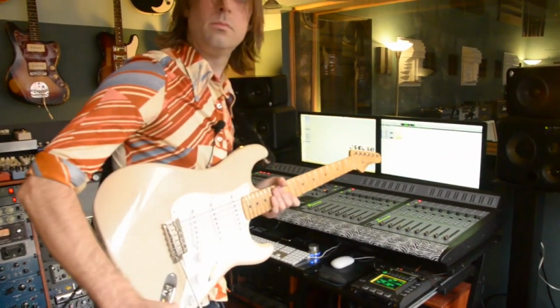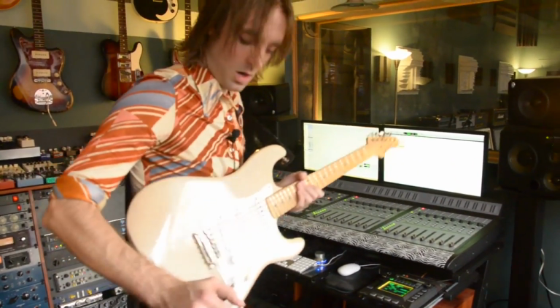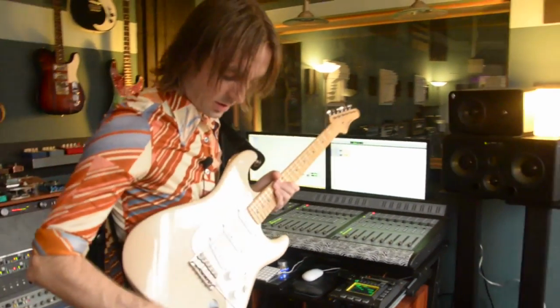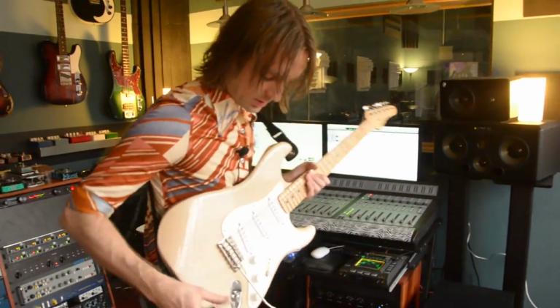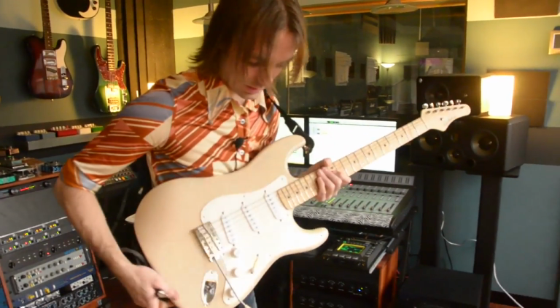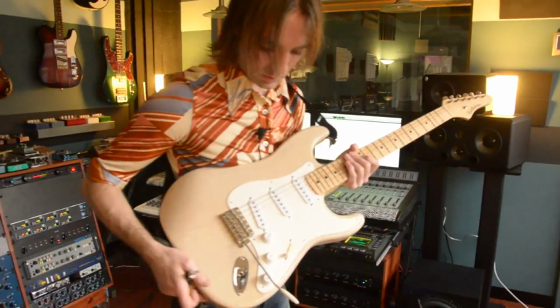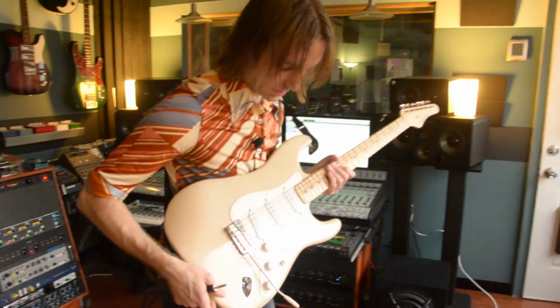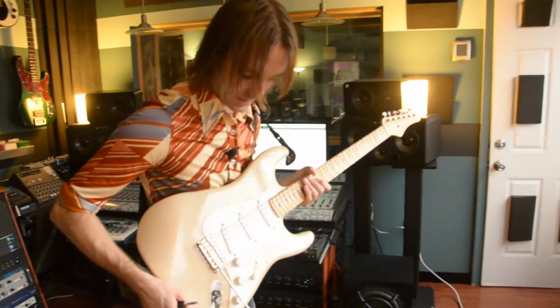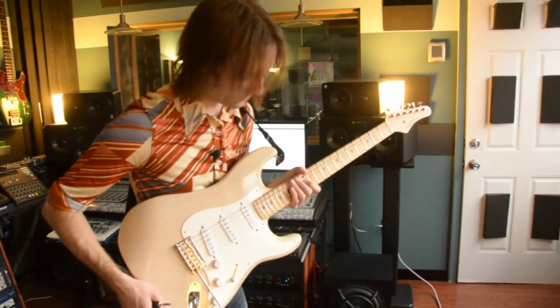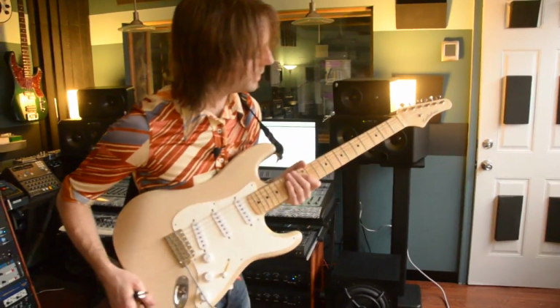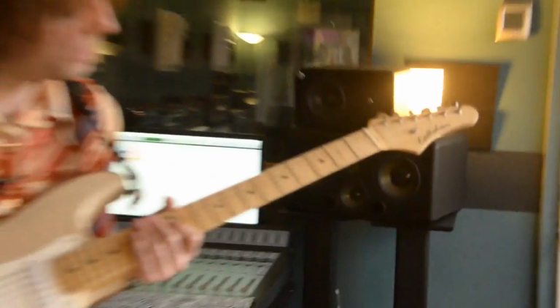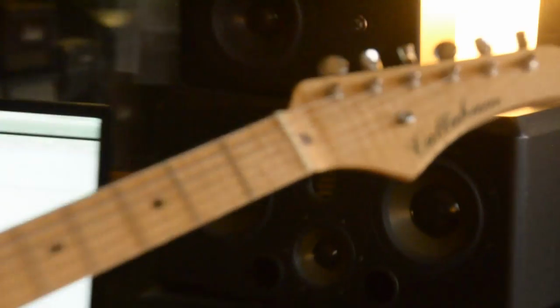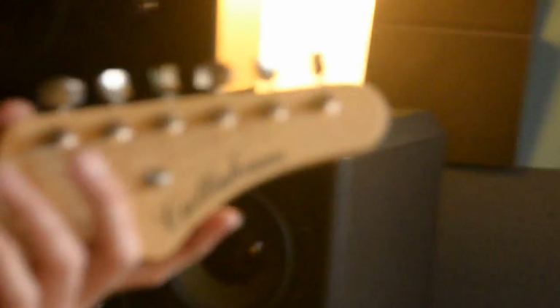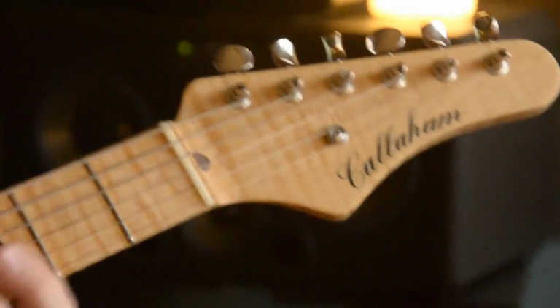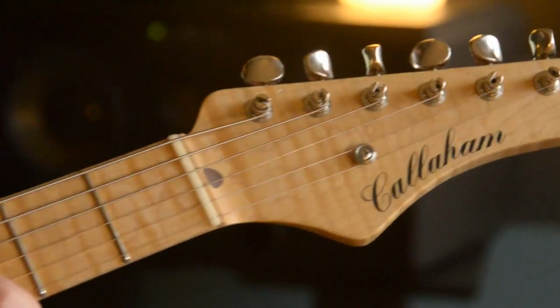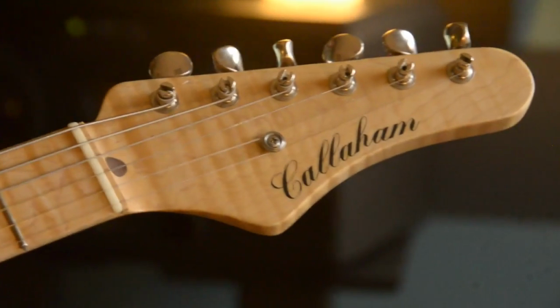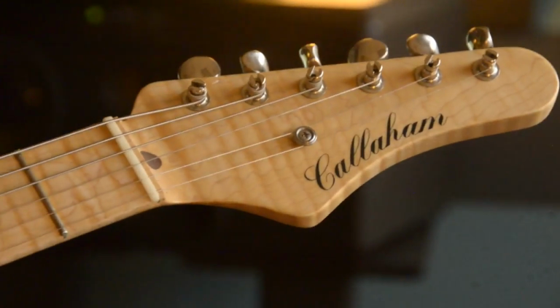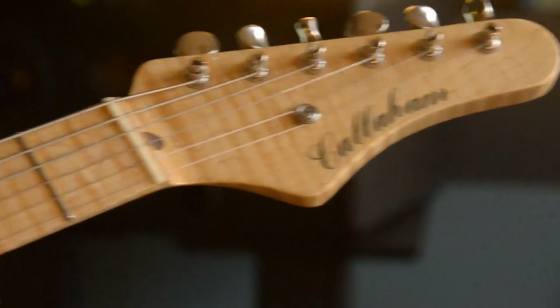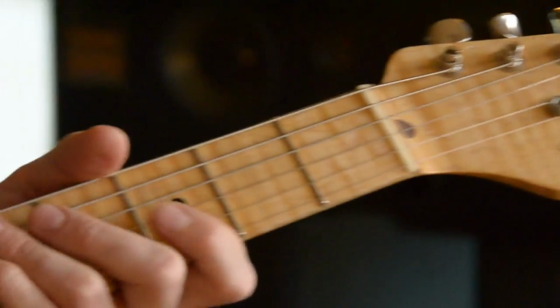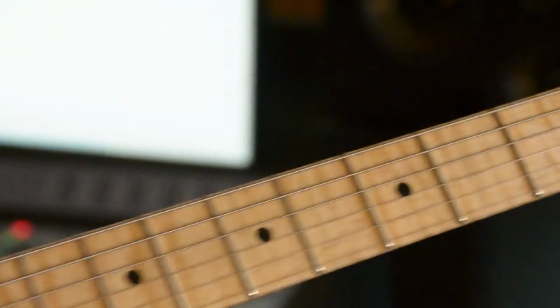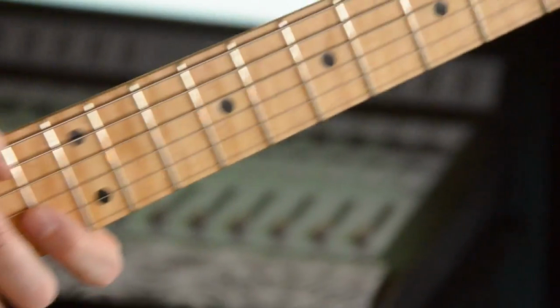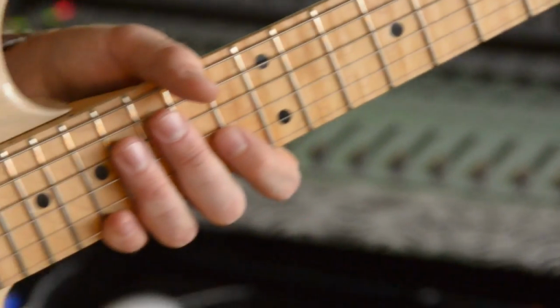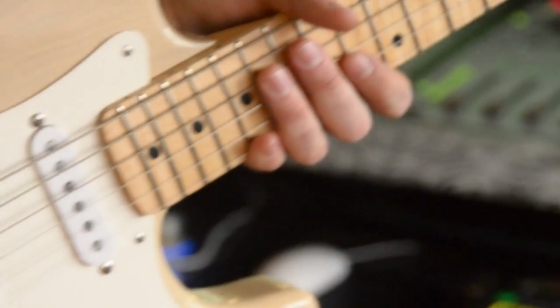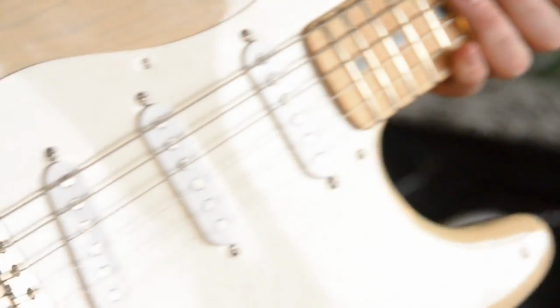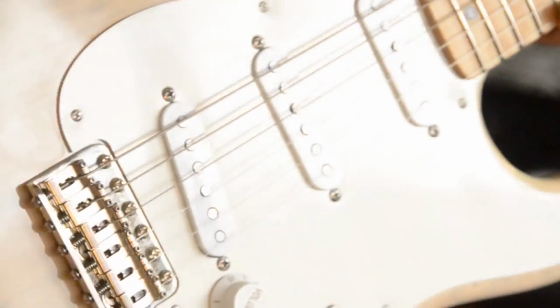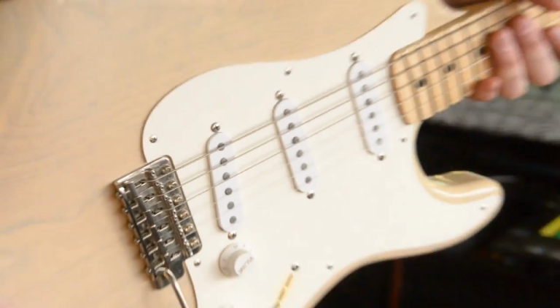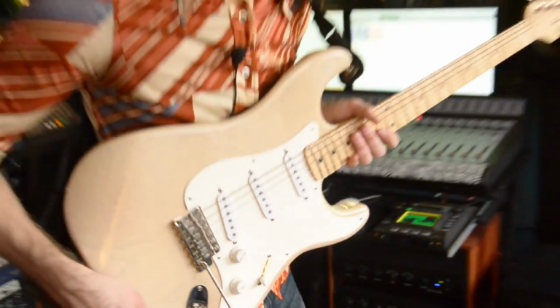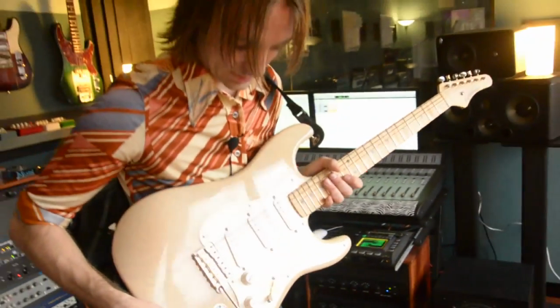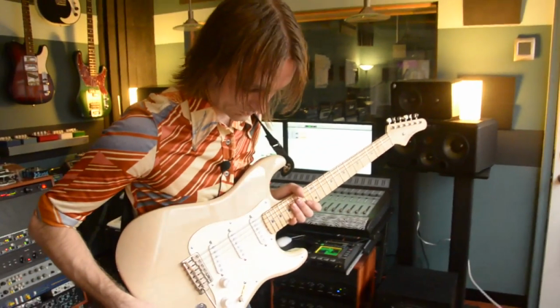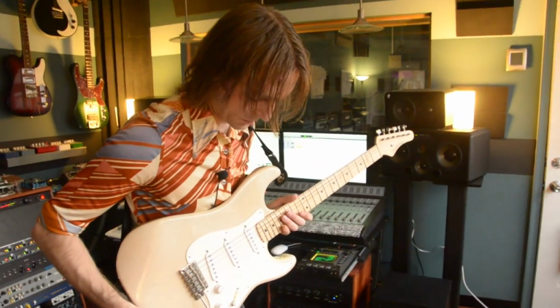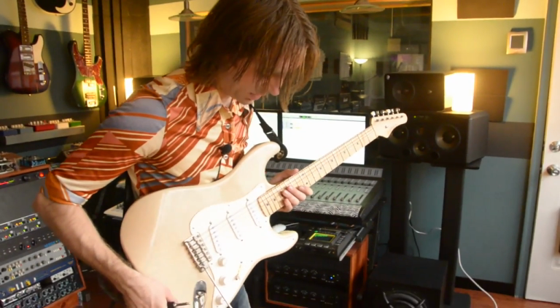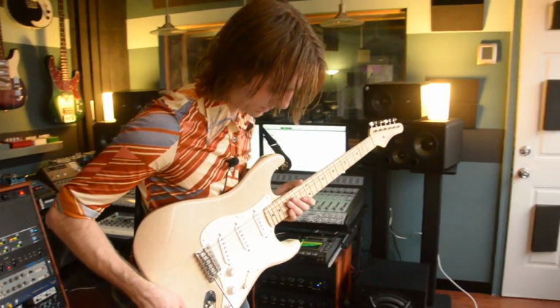The guitar — this is a really cool guitar. It's a Callaham, serial number one, so it's got a prototype headstock. It's kind of an oddity, but one I was lucky to grab. It's one of those, as they say, a game changer for me. It's a super smooth, awesome guitar. Callaham makes just incredible stuff.